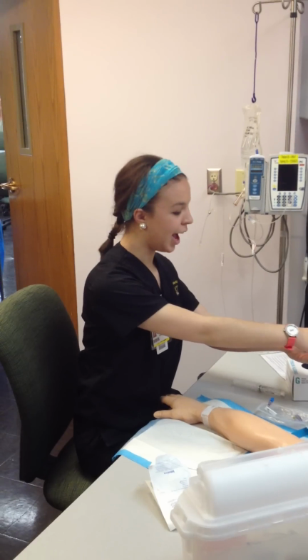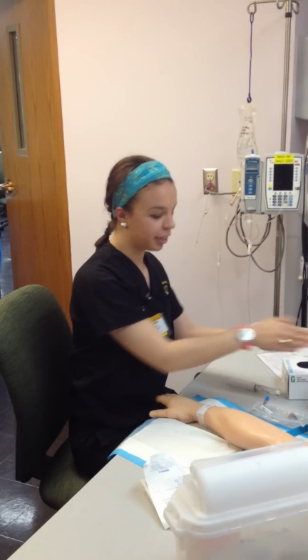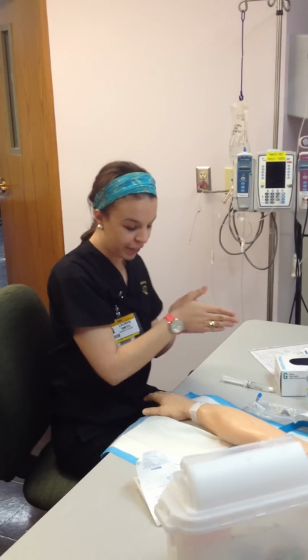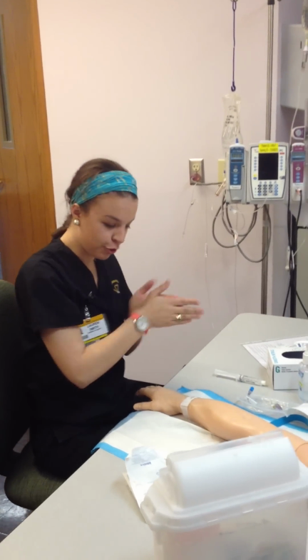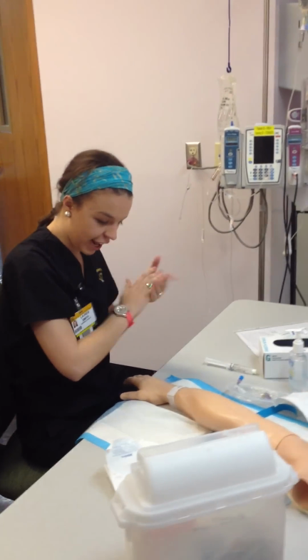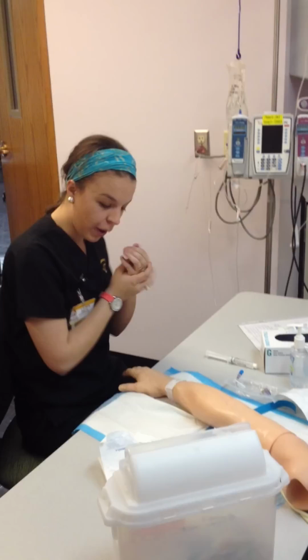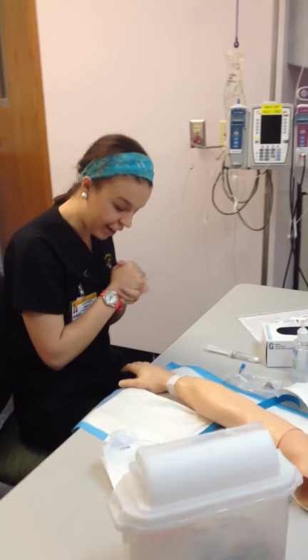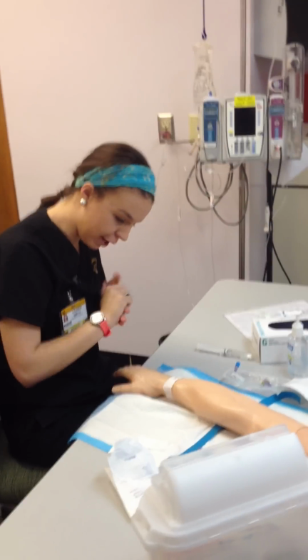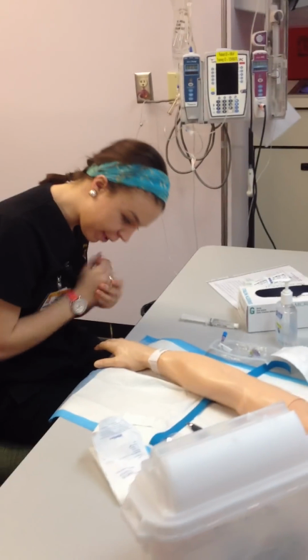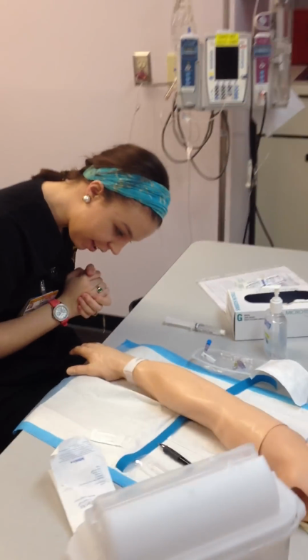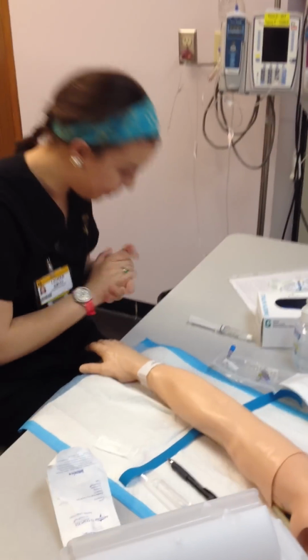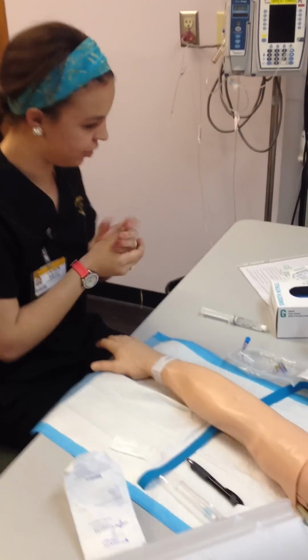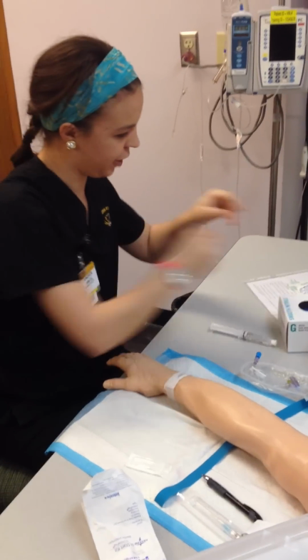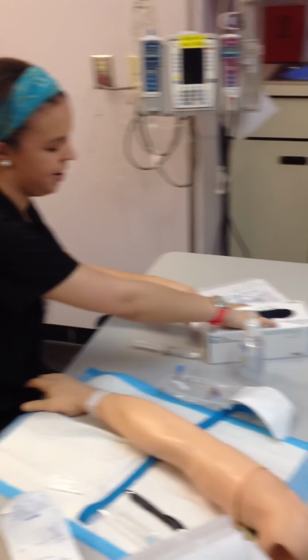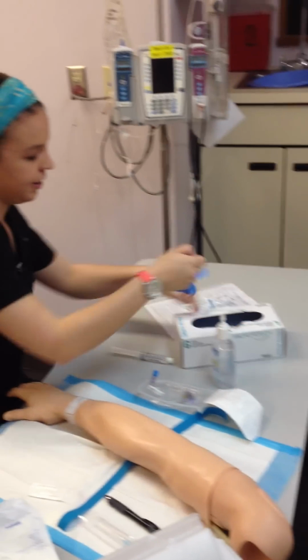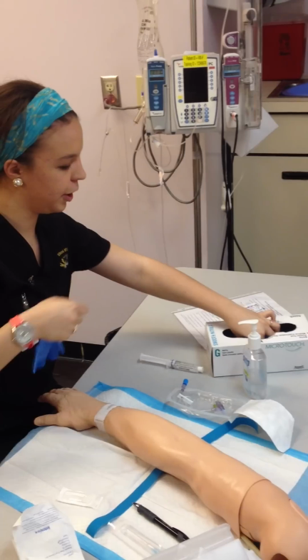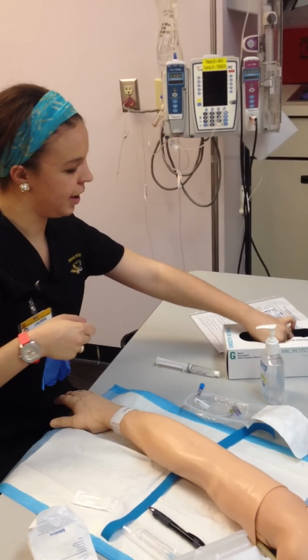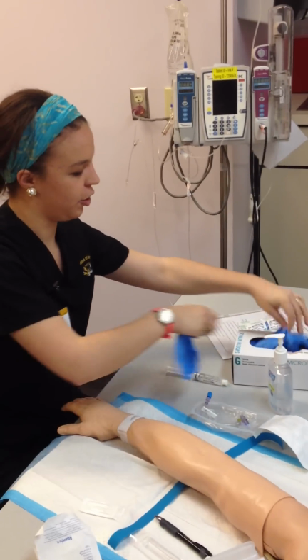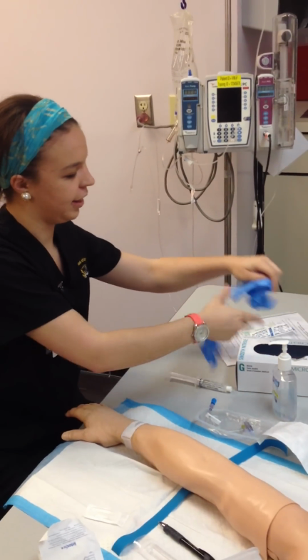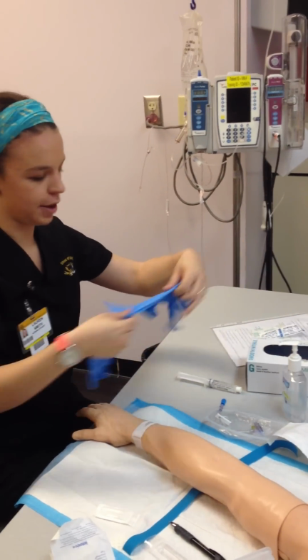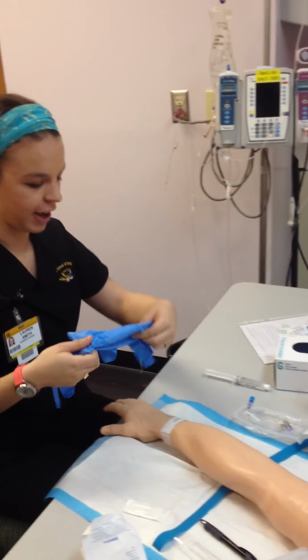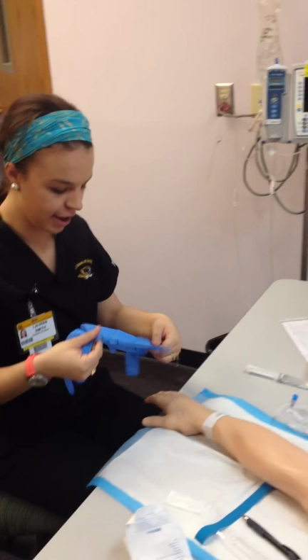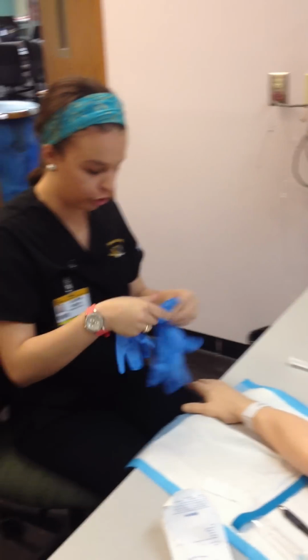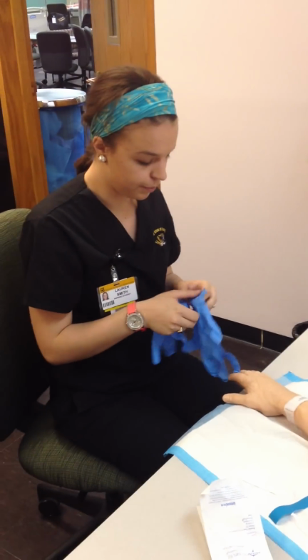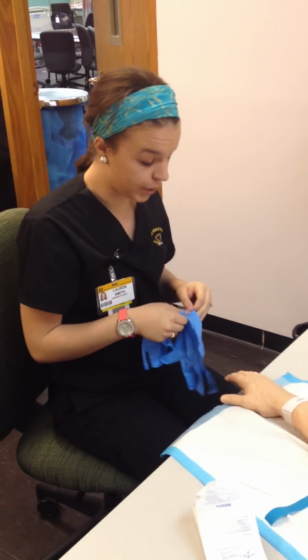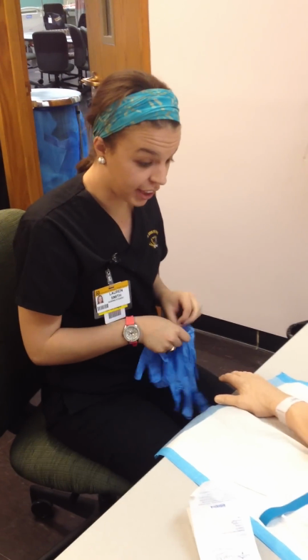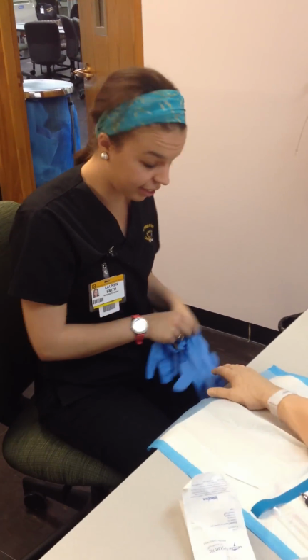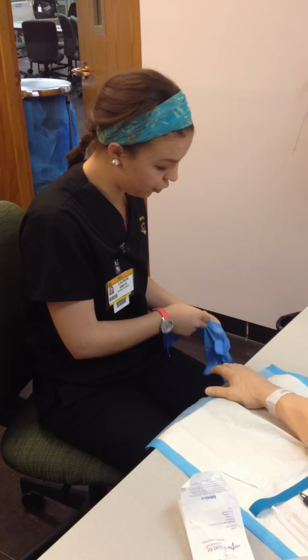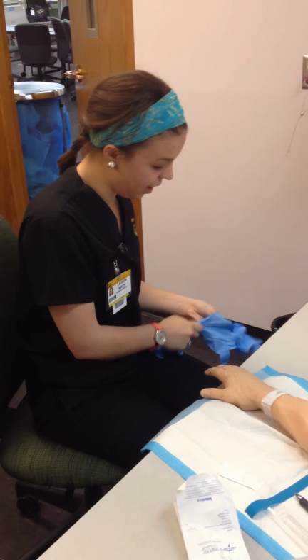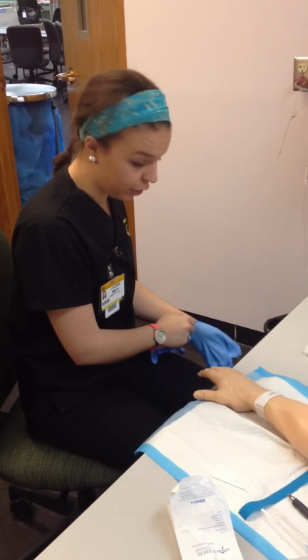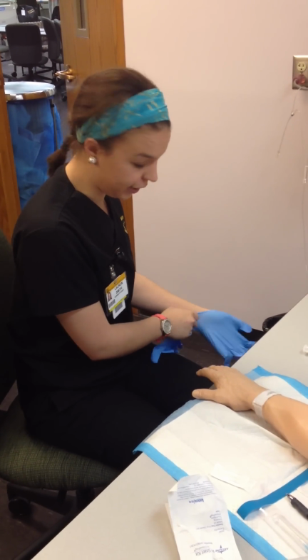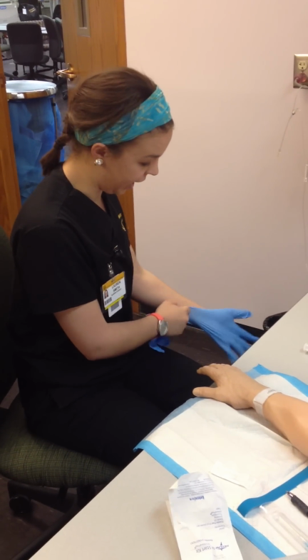Hi, my name is Lauren Smith. I'll be your student nurse today. Can you go ahead and state your name and date of birth for me? Amanda Masters? Great. Today we're going to be inserting a saline lock peripheral IV just so we can have easy access to giving you fluids and medication.